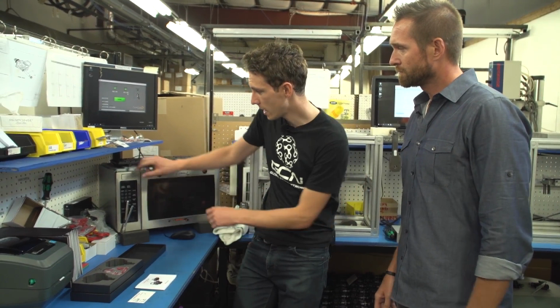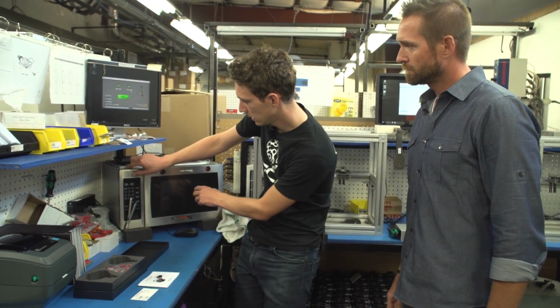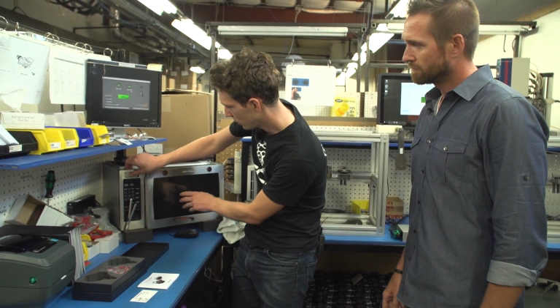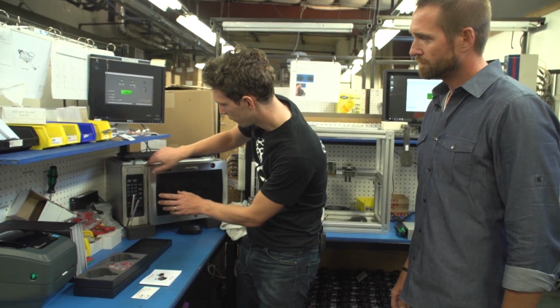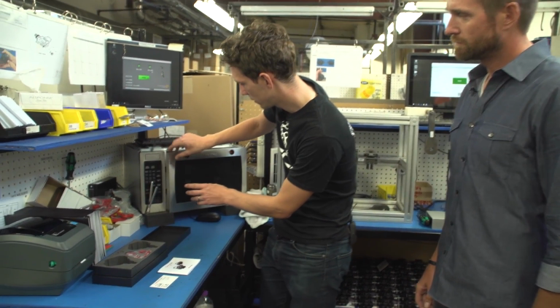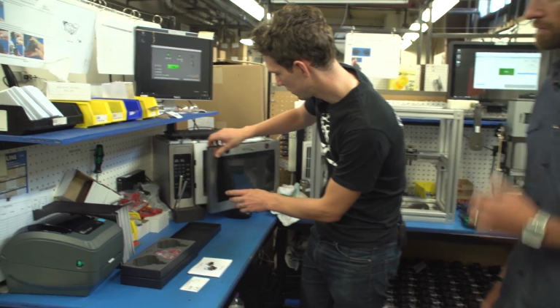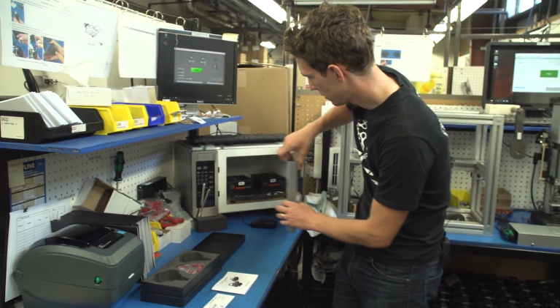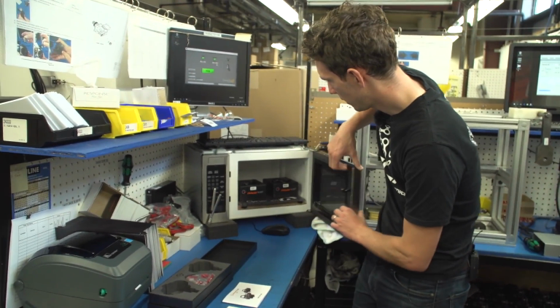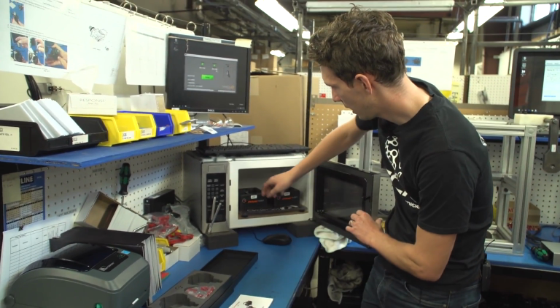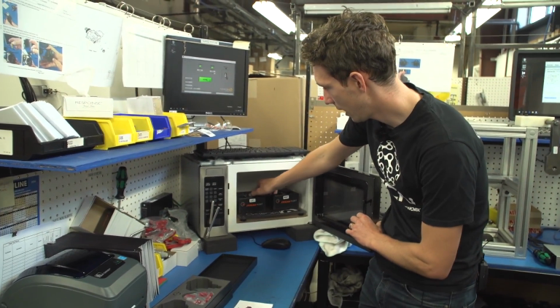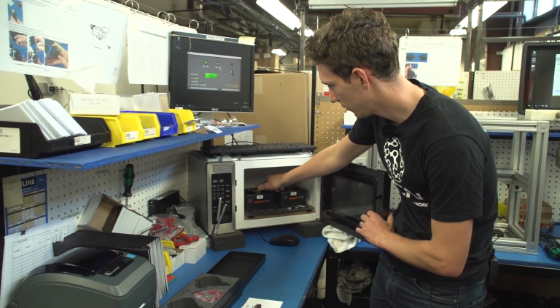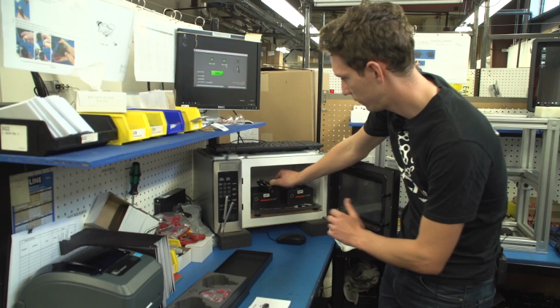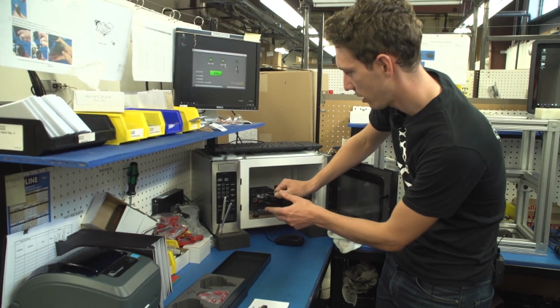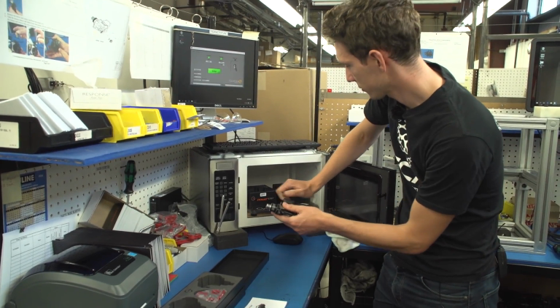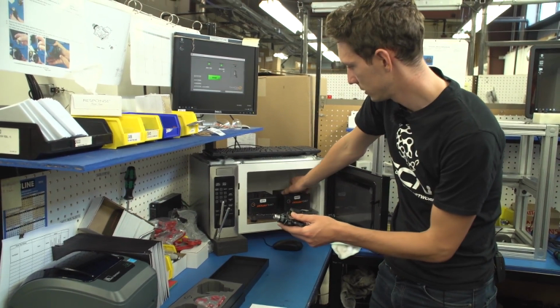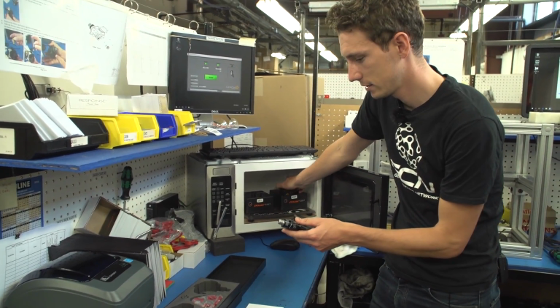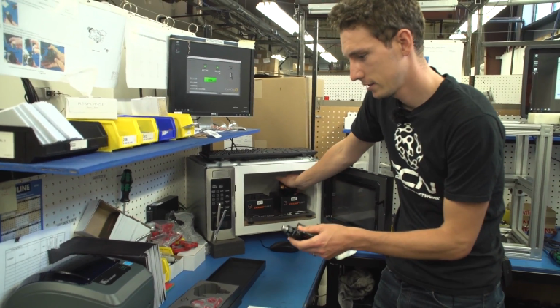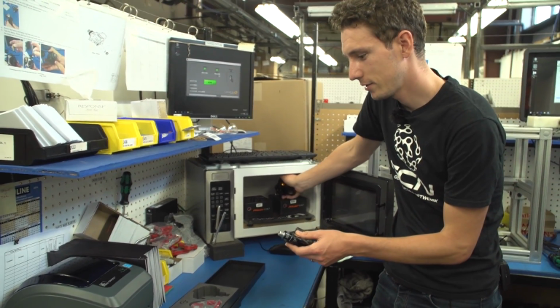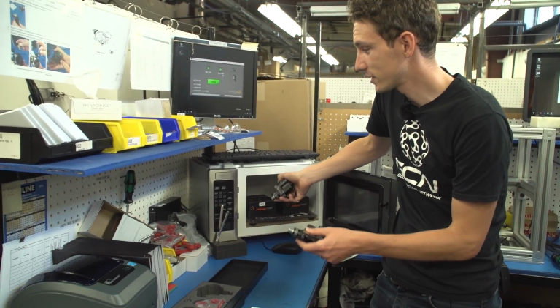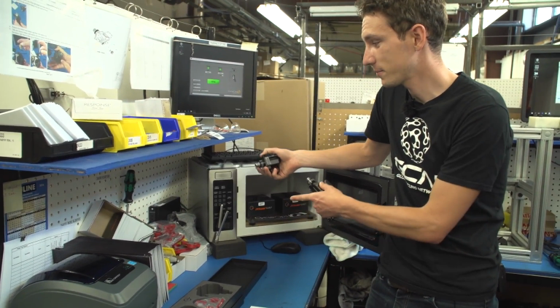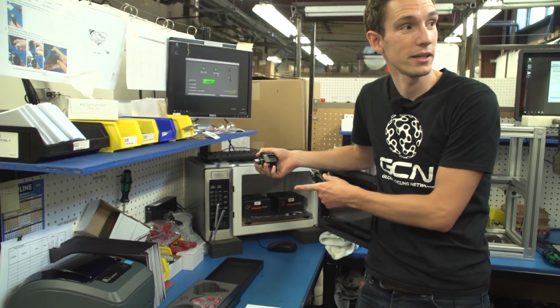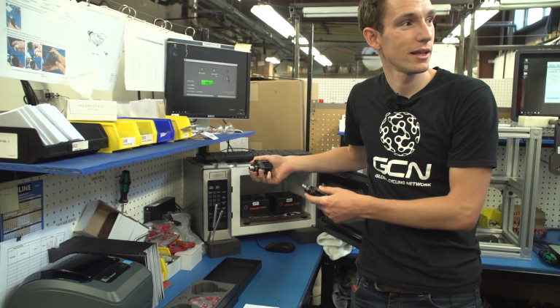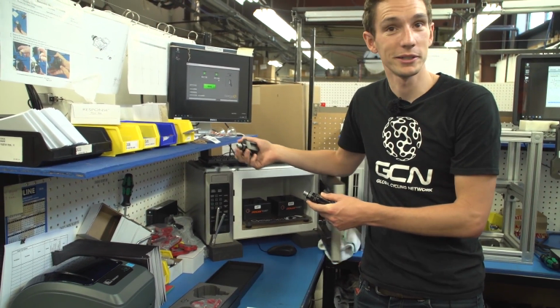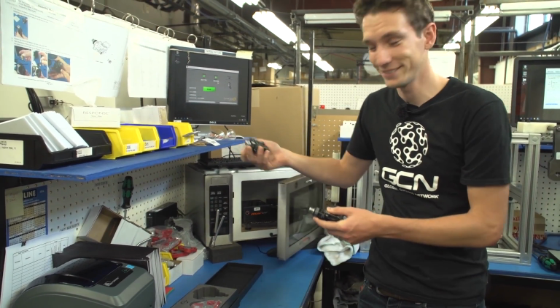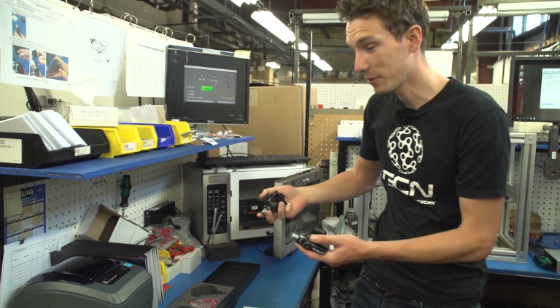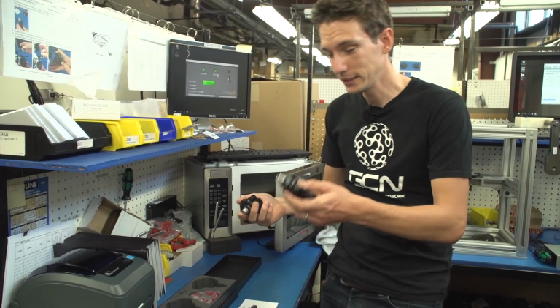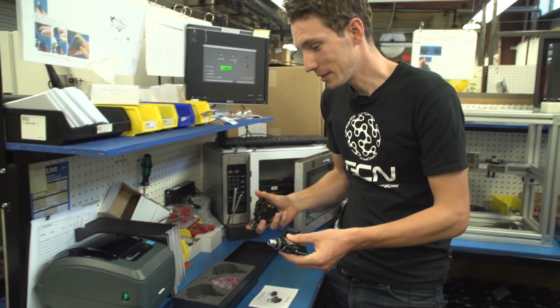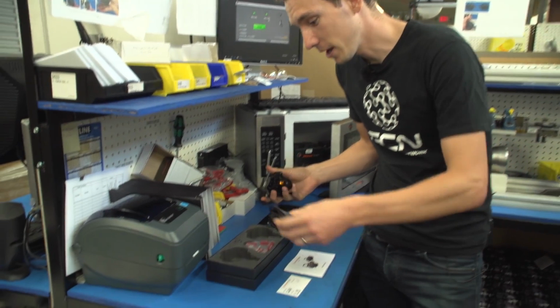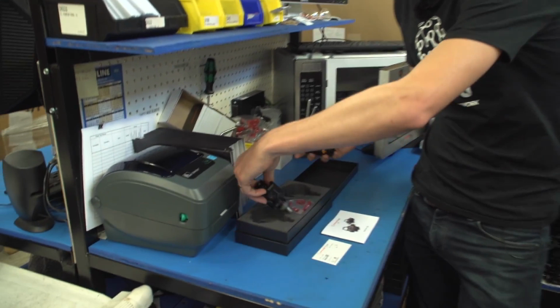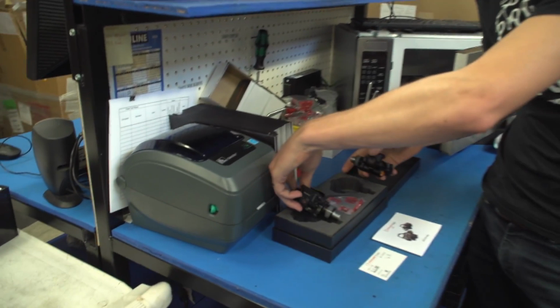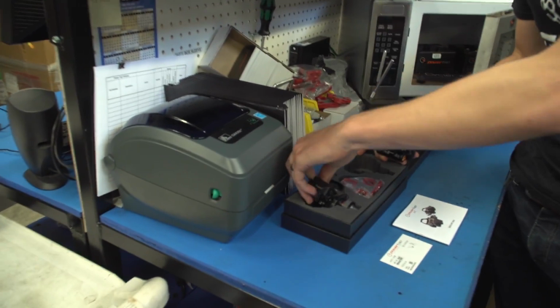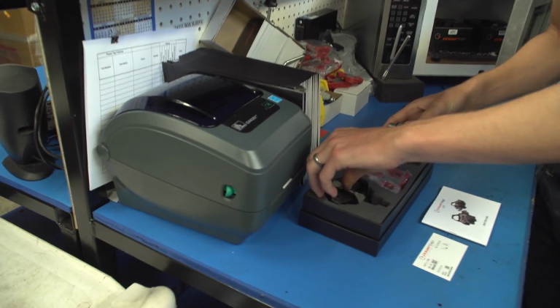So in there we should have a finished pair of pedals. Now it's time to put them in their box.